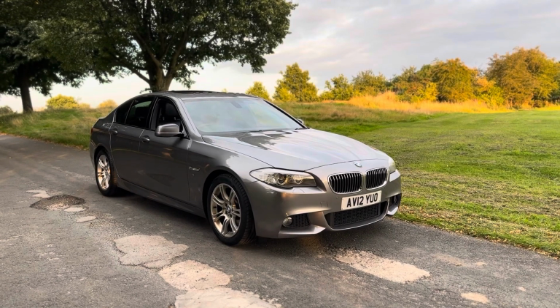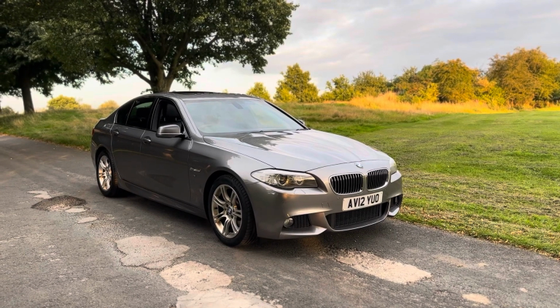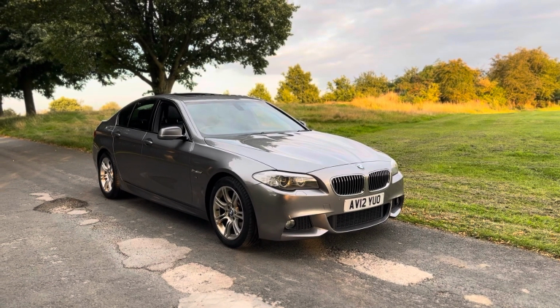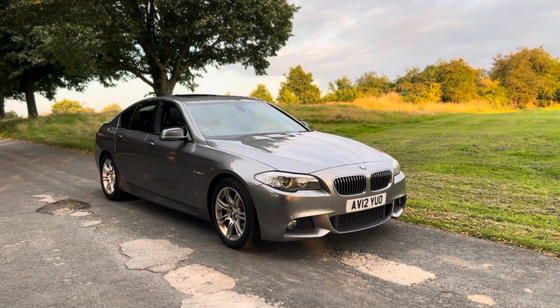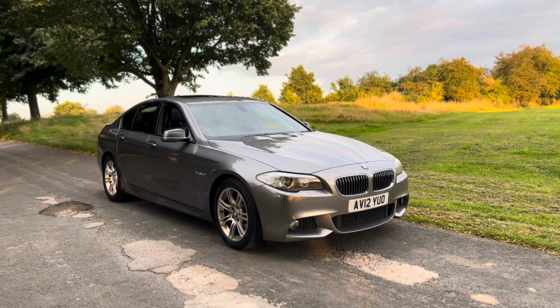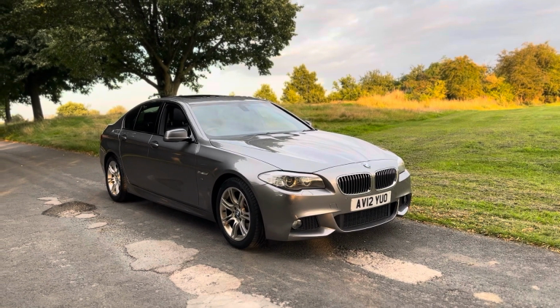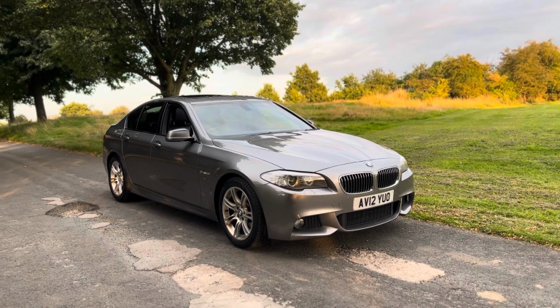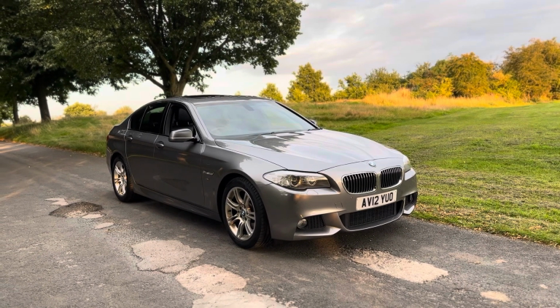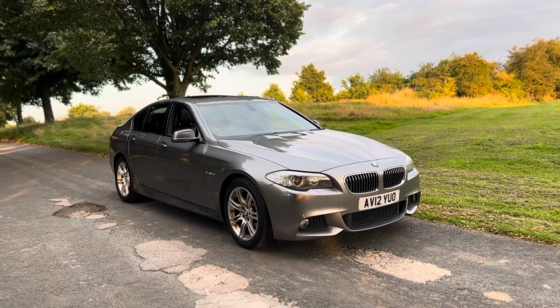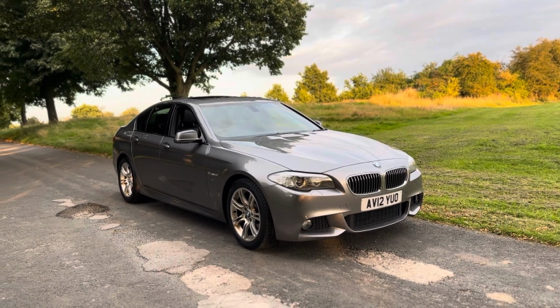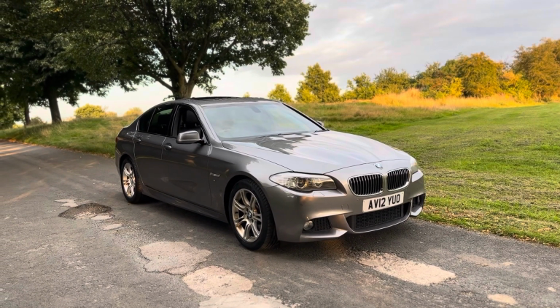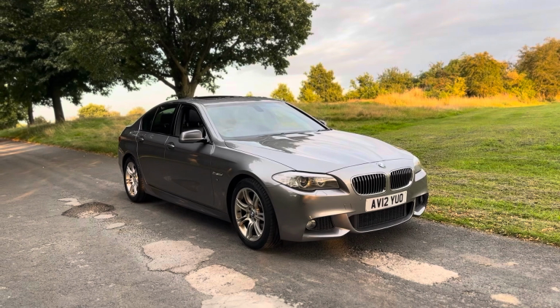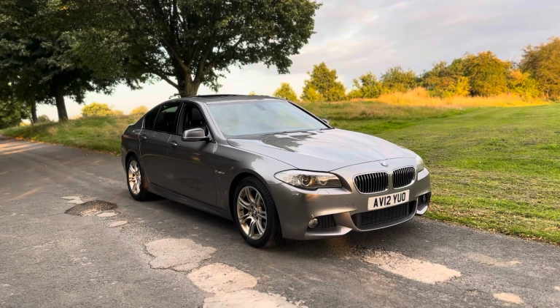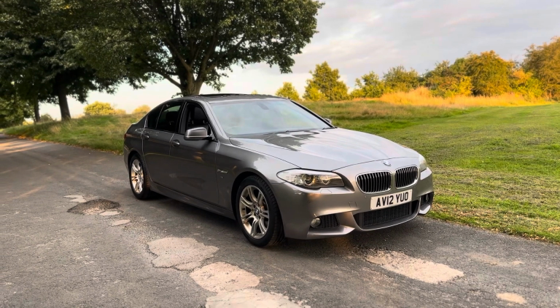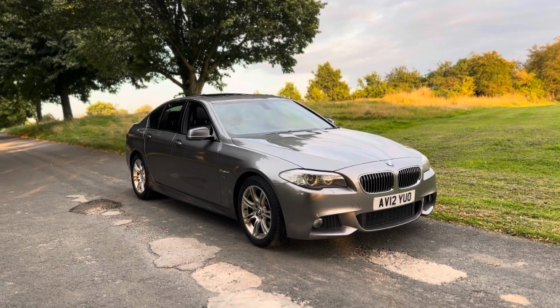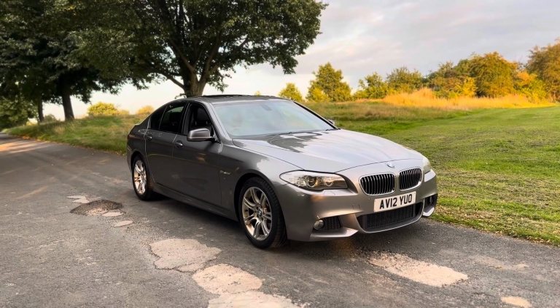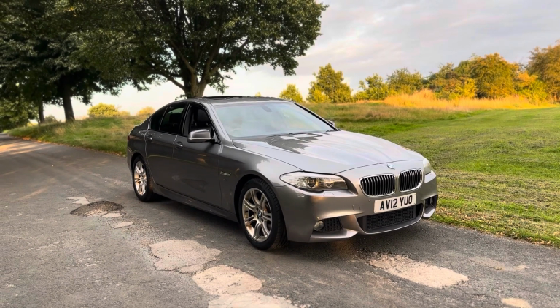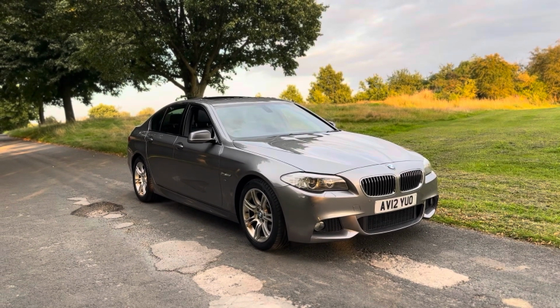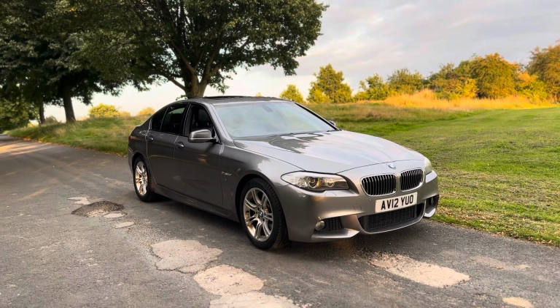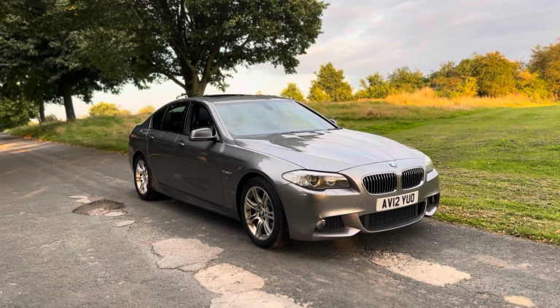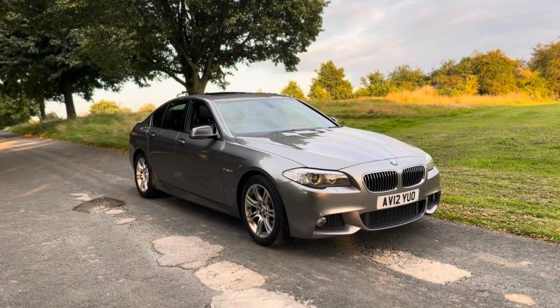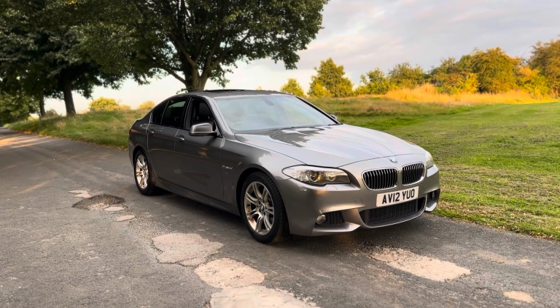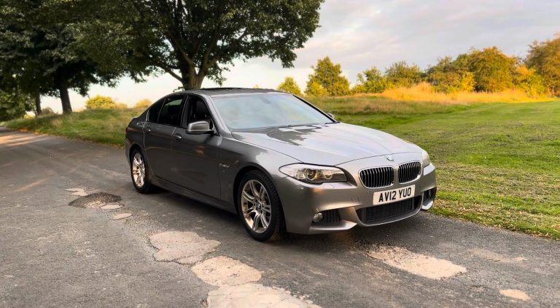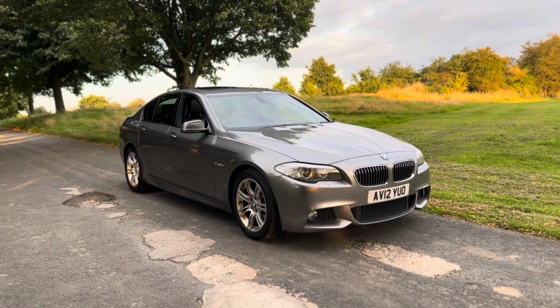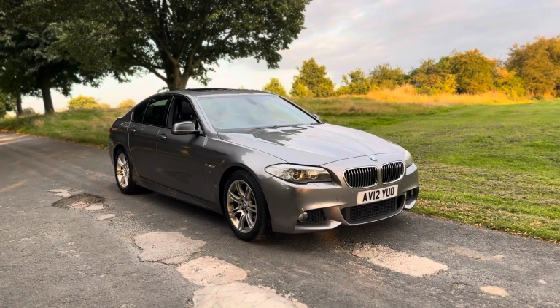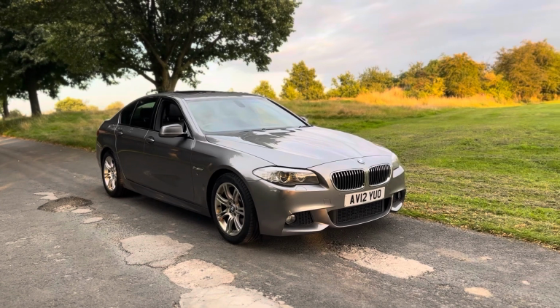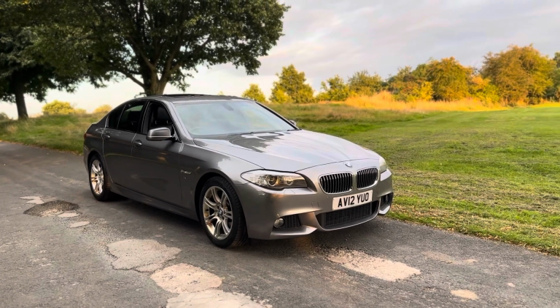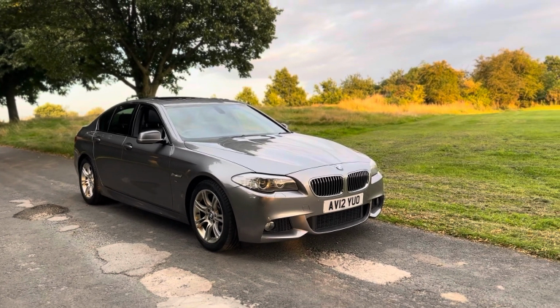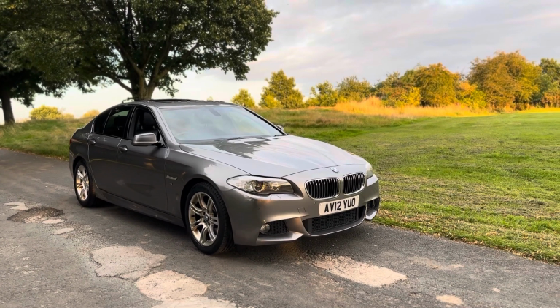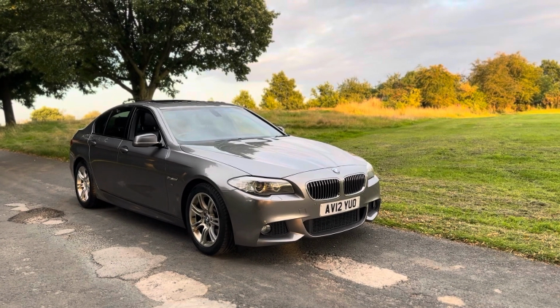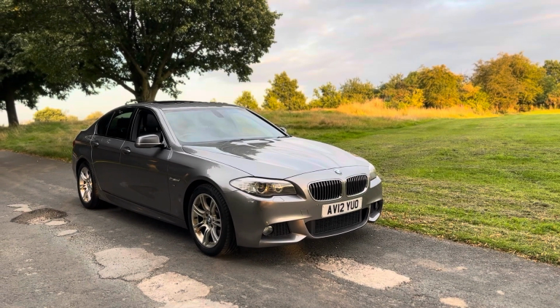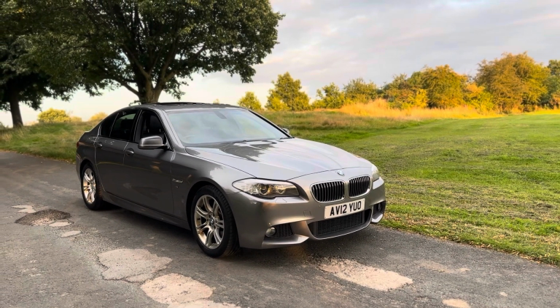Good afternoon ladies and gents, thanks for viewing this lovely BMW 520d M Sport automatic, finished in space grey metallic. In this video I'm going to quickly tell you a bit about the car so you have a good idea and understanding of what we're offering here today.